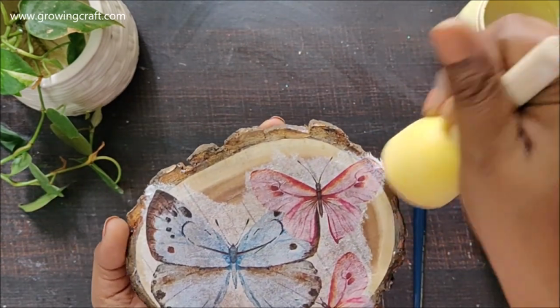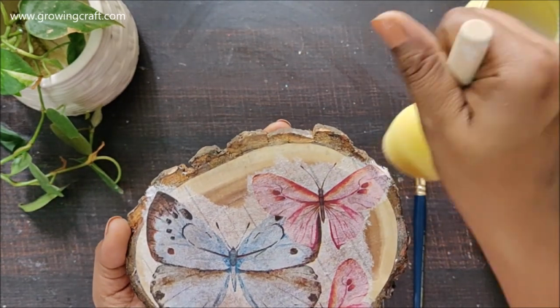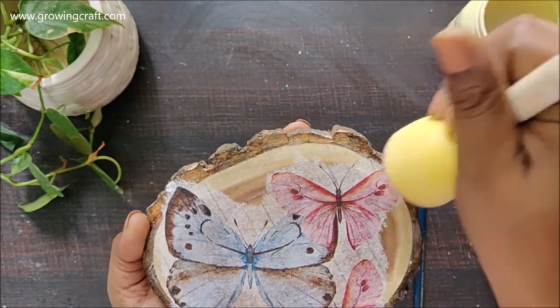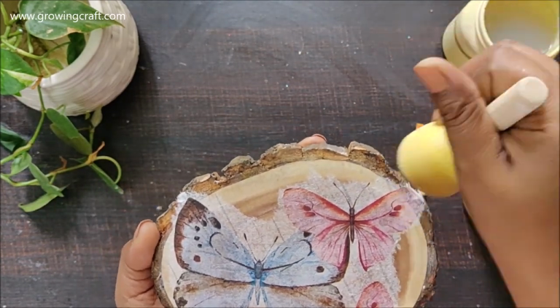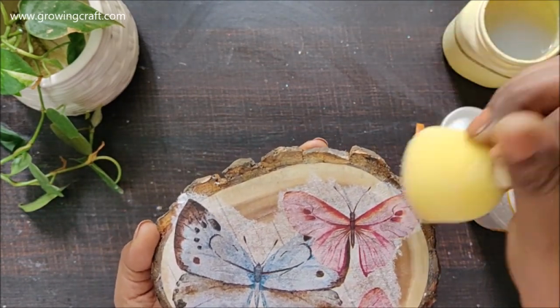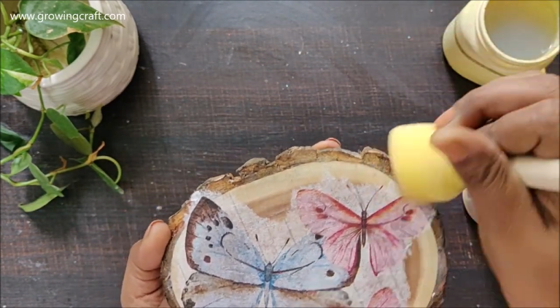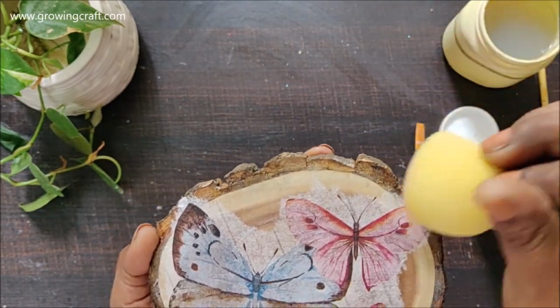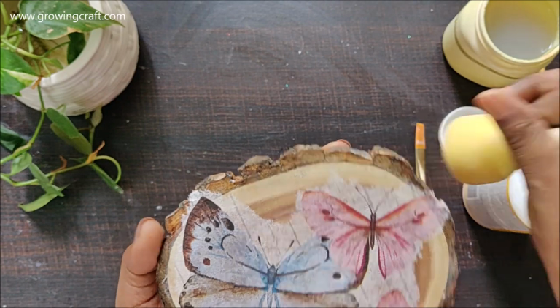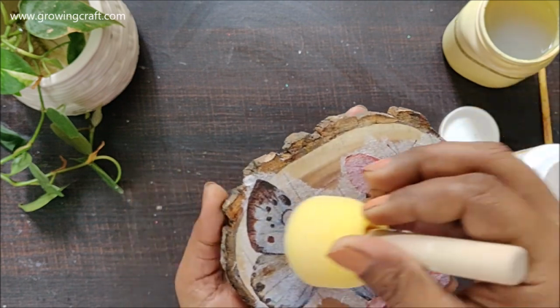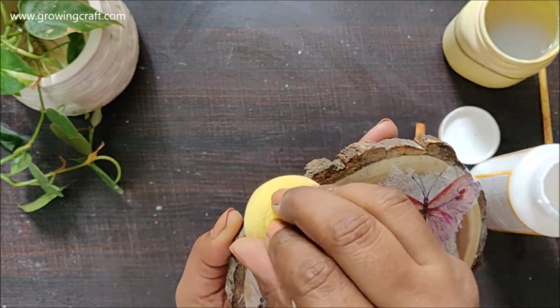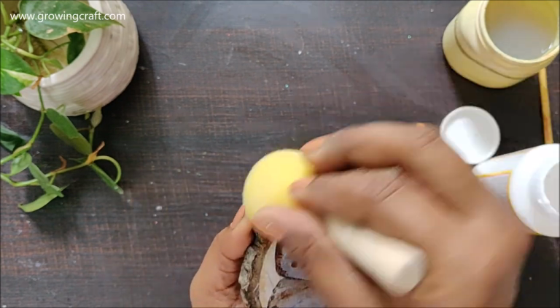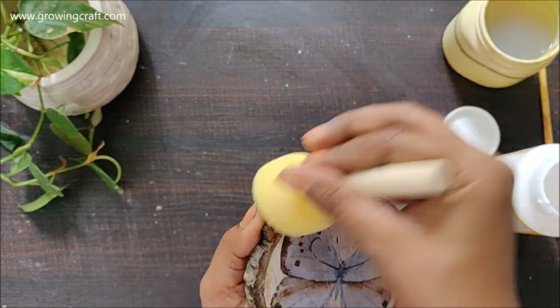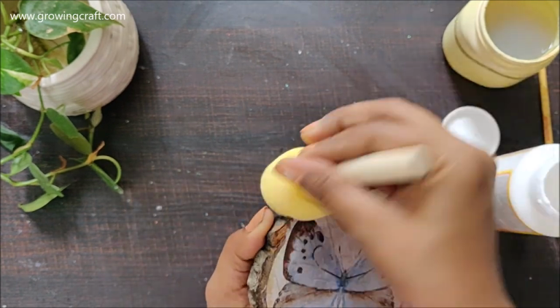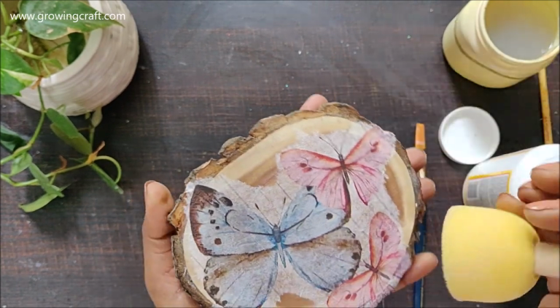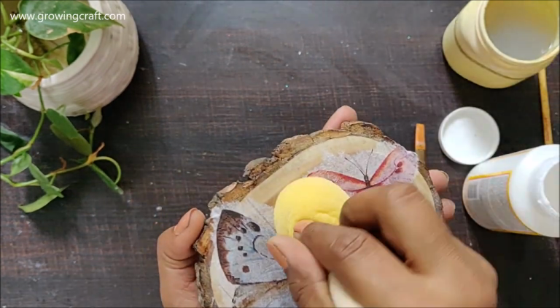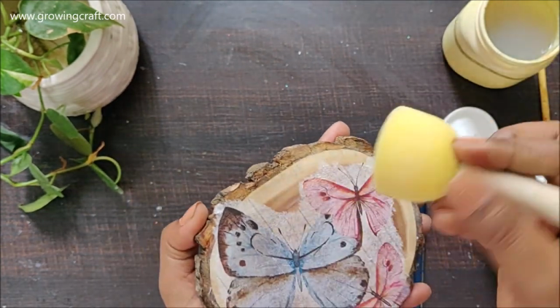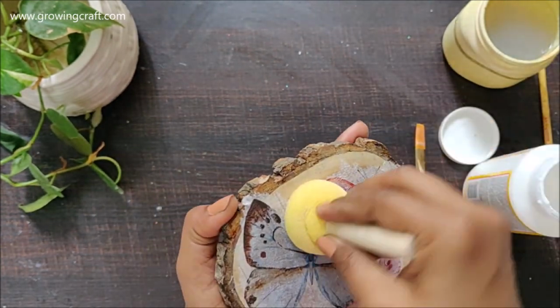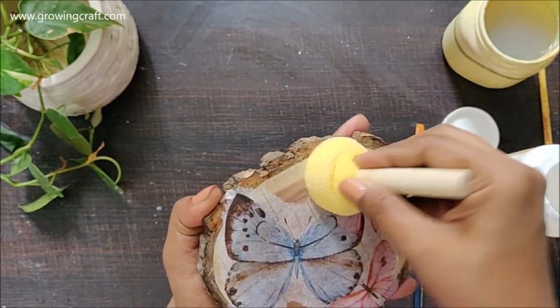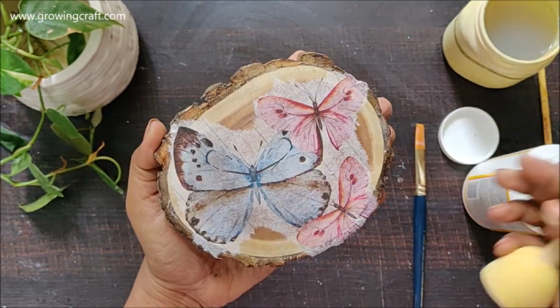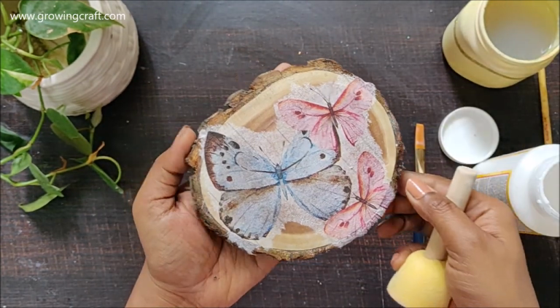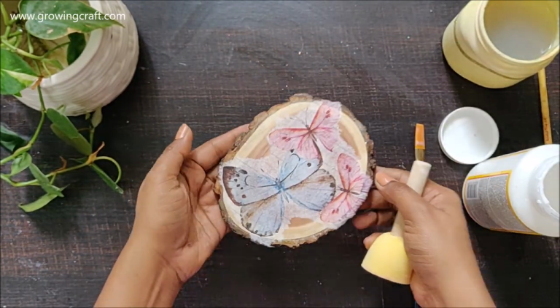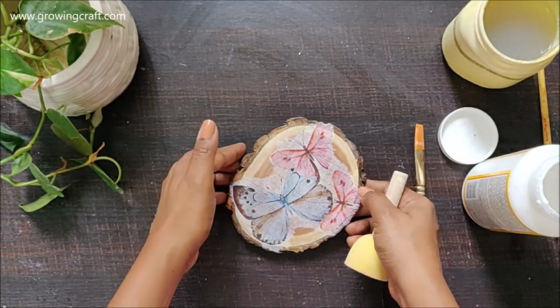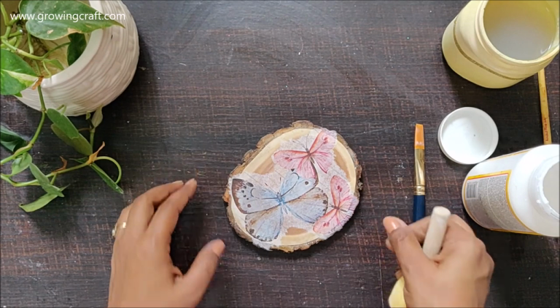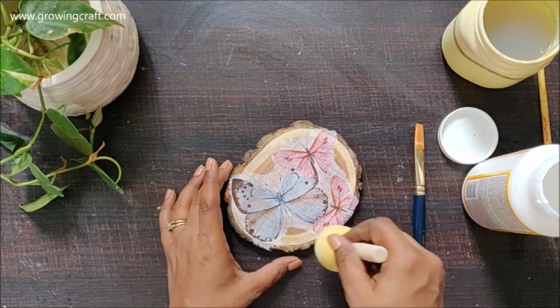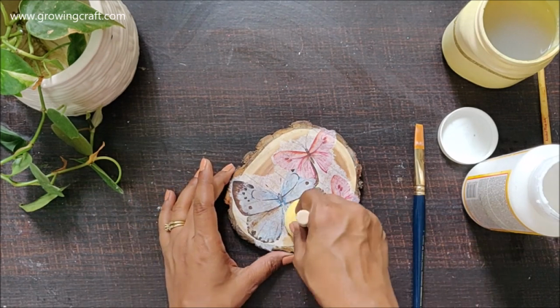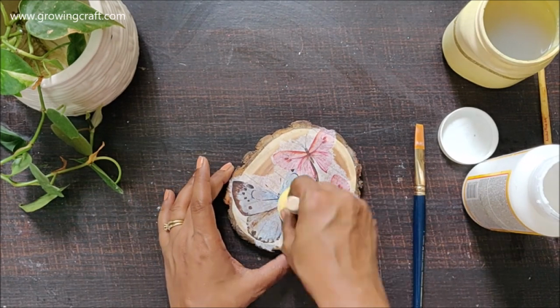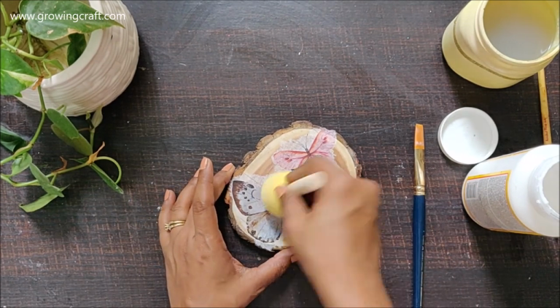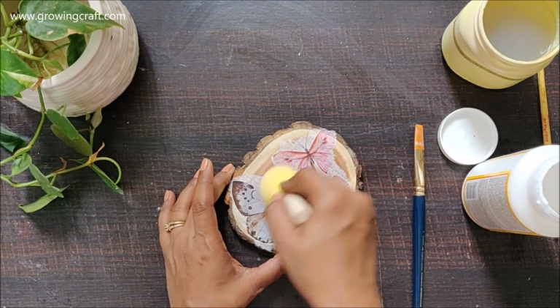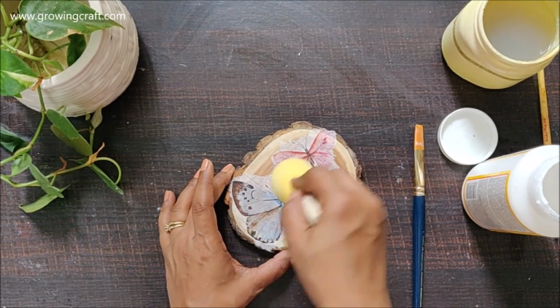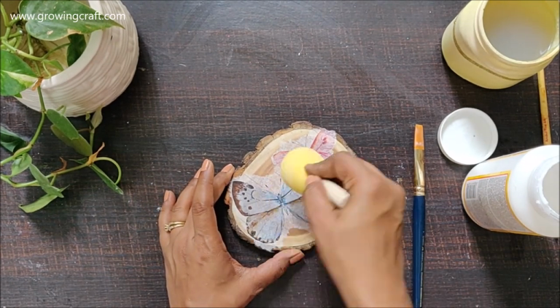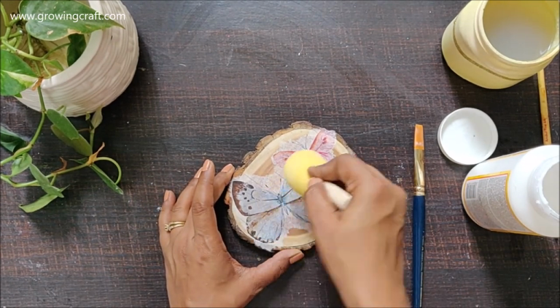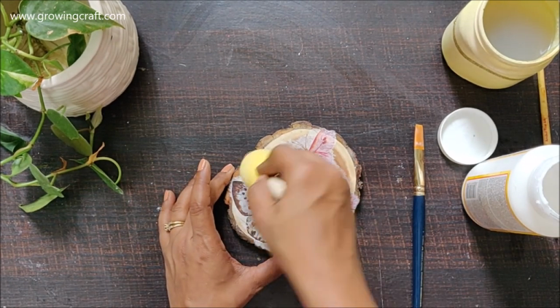Once your decoupage napkins are securely stuck to your base, your 80 percent work is done — because that is really important and the core step of this tutorial.